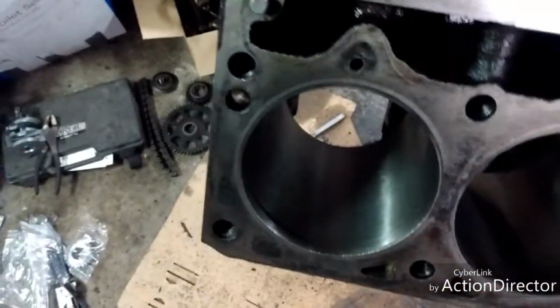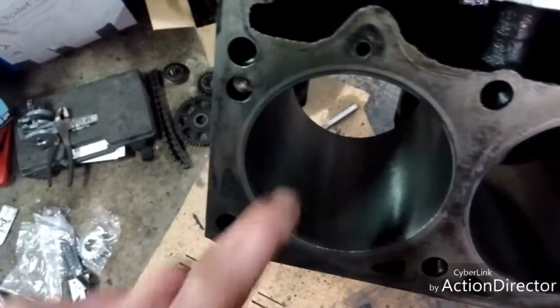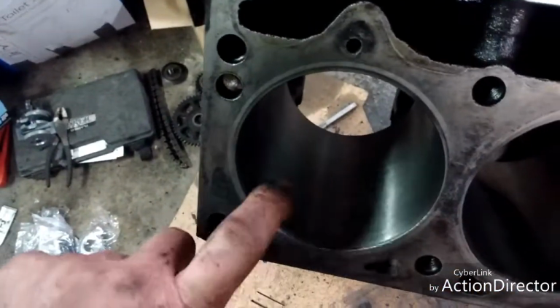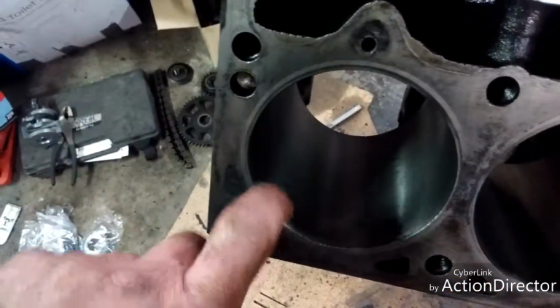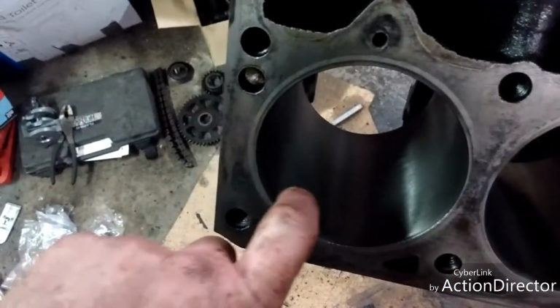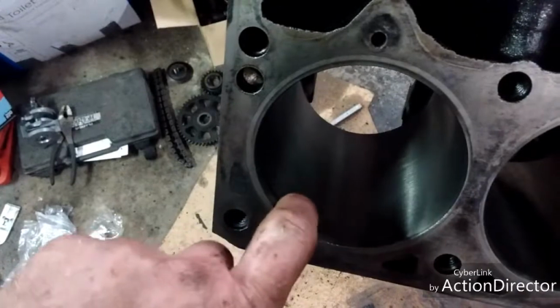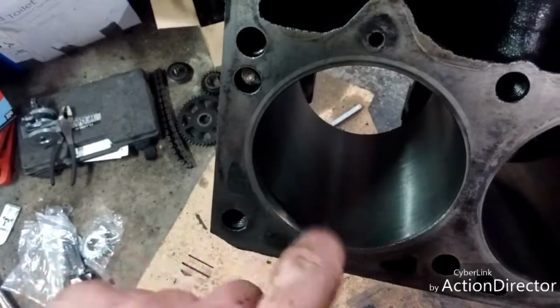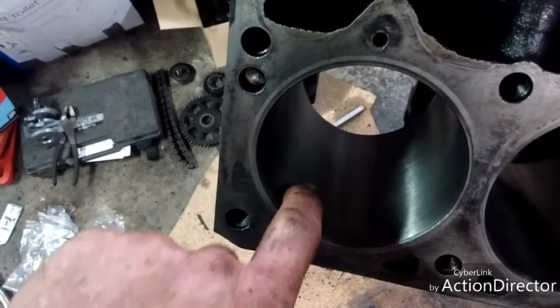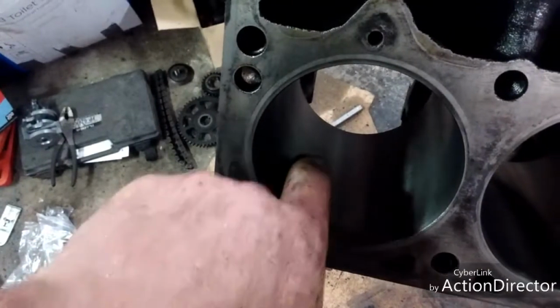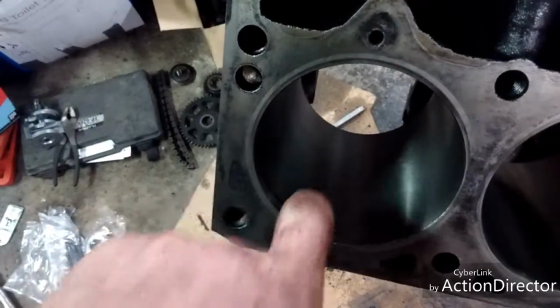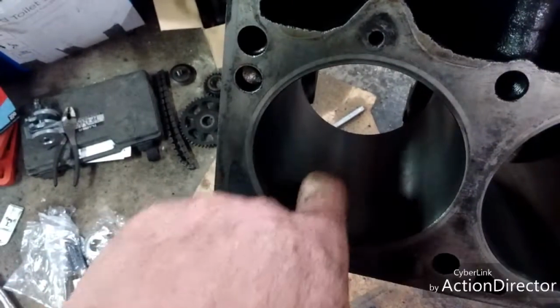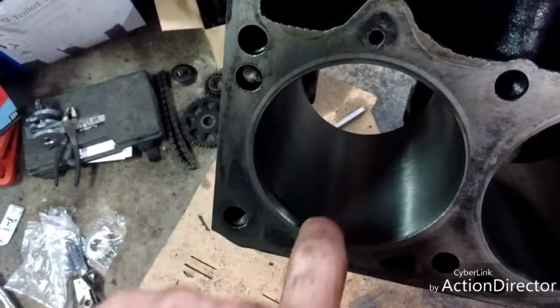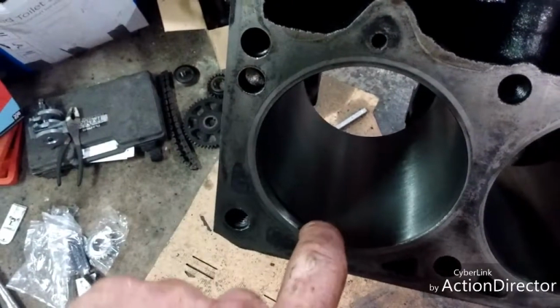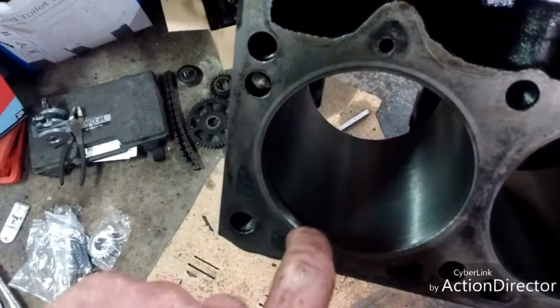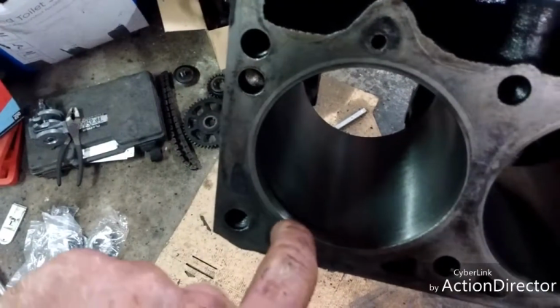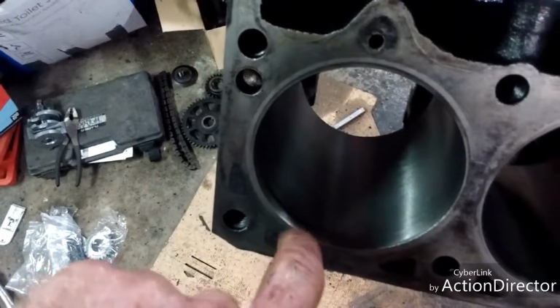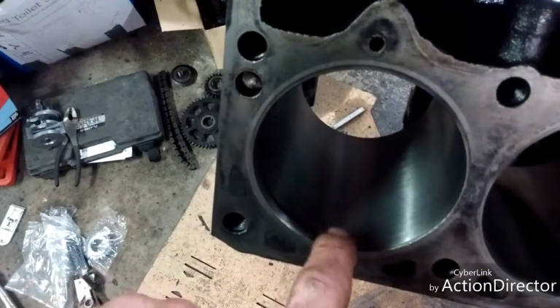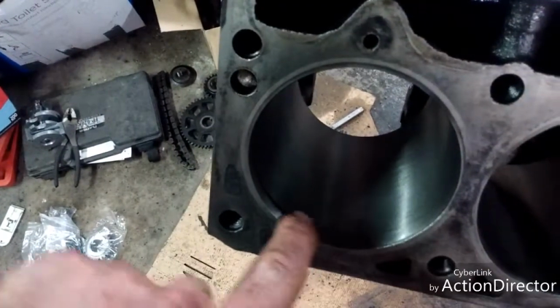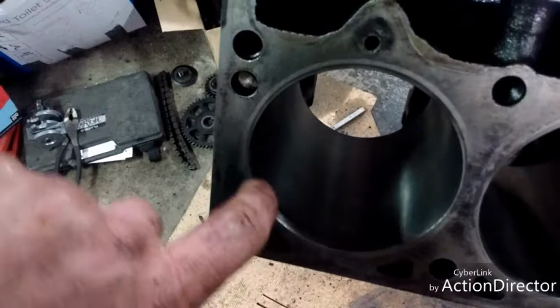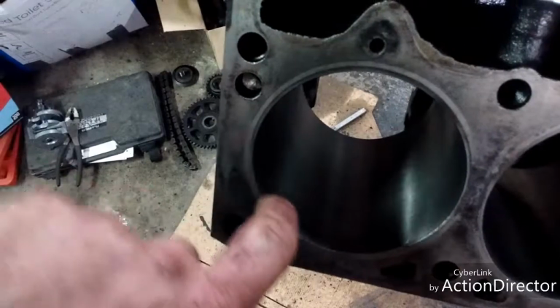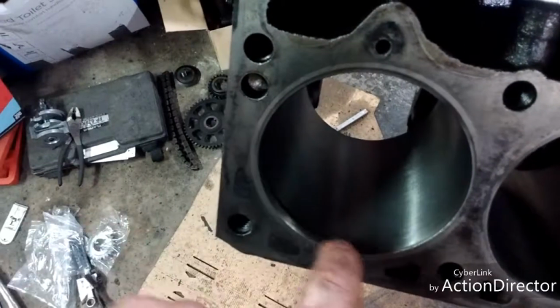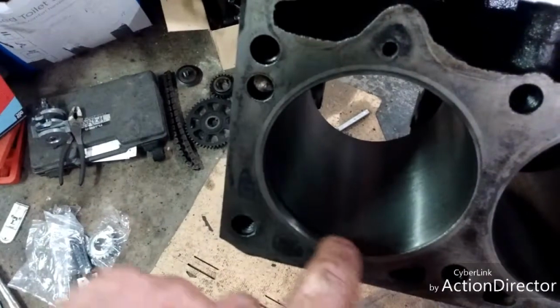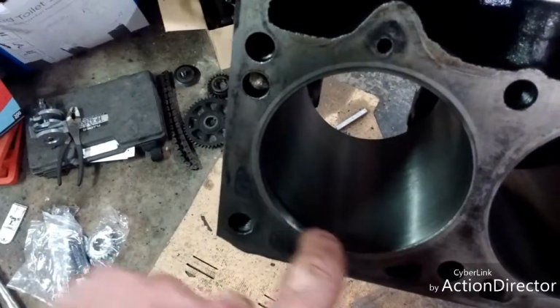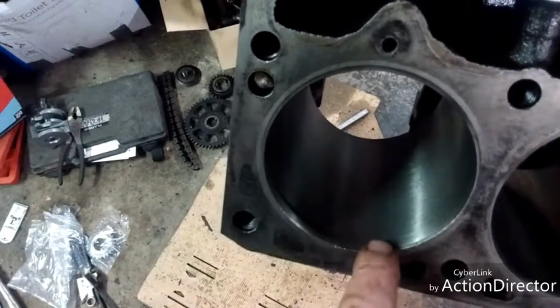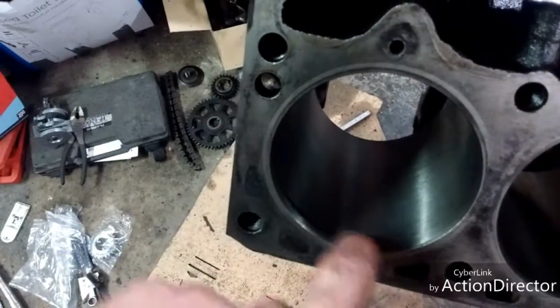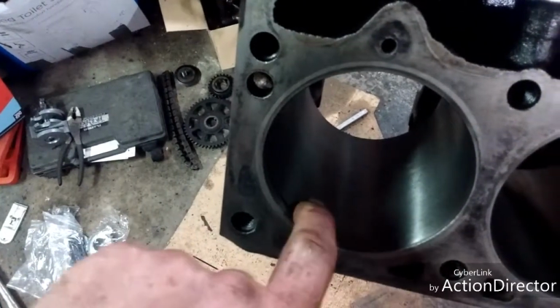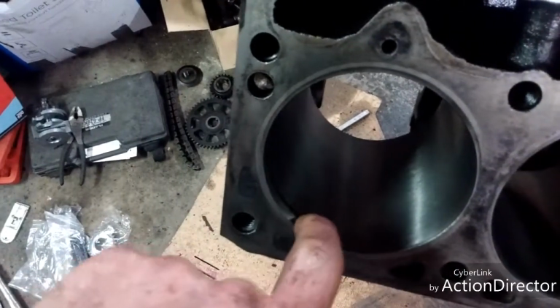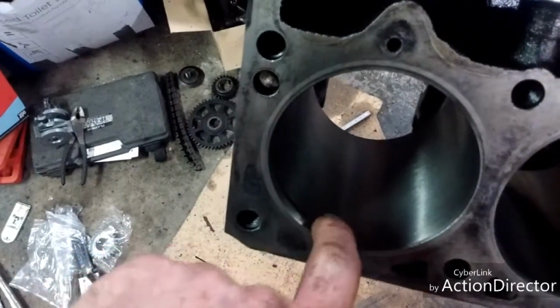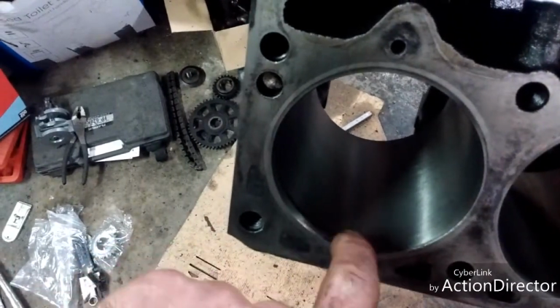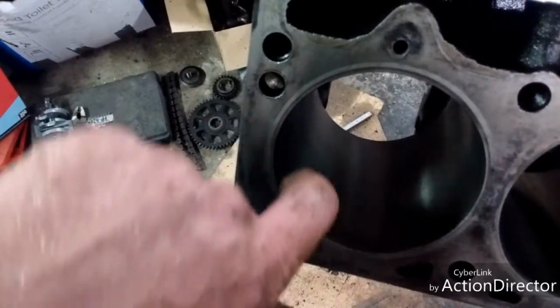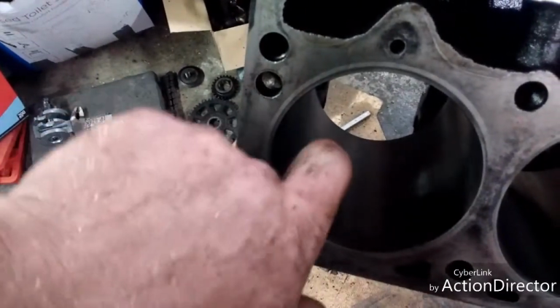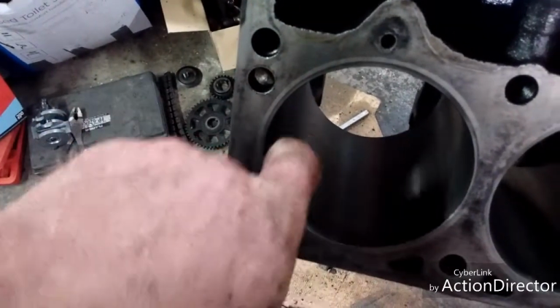See that little ridge right there? It's from where the piston was coming up and stopping, and the very top of the cylinder here doesn't get worn, so it leaves a little ridge.